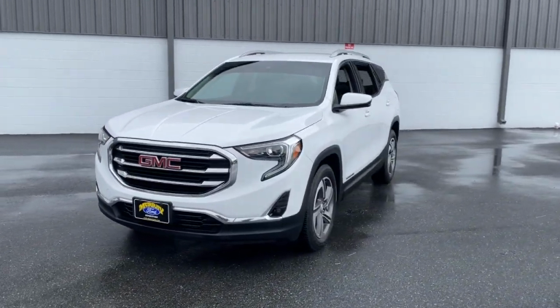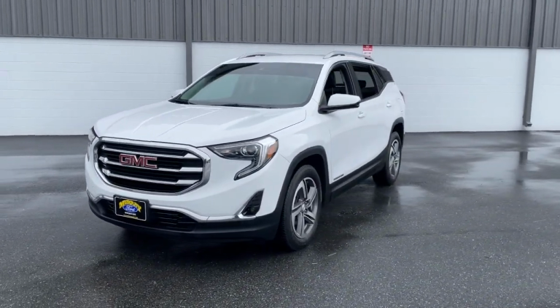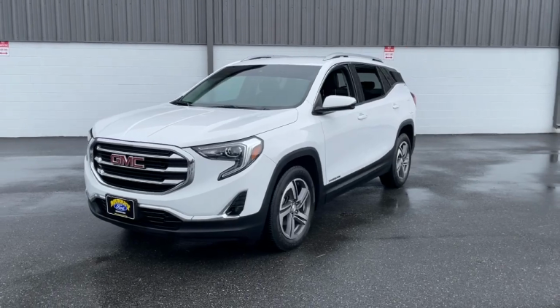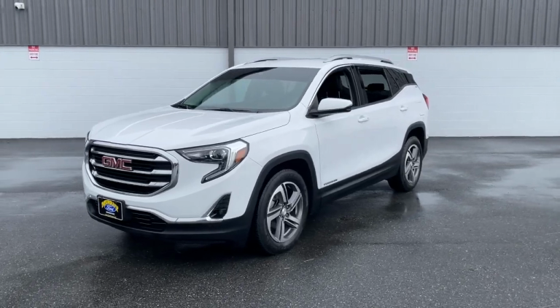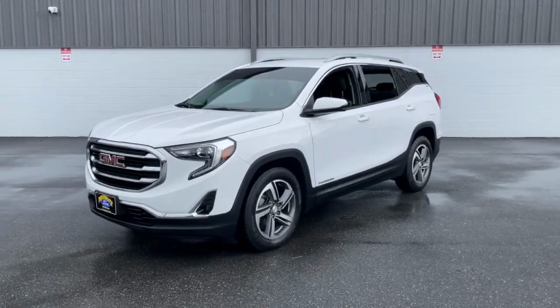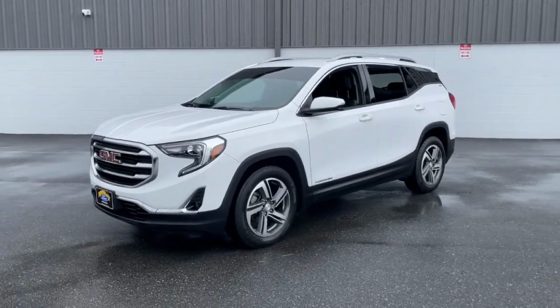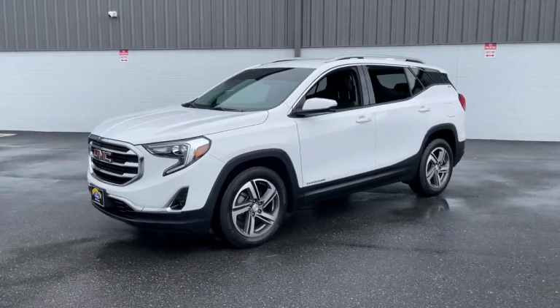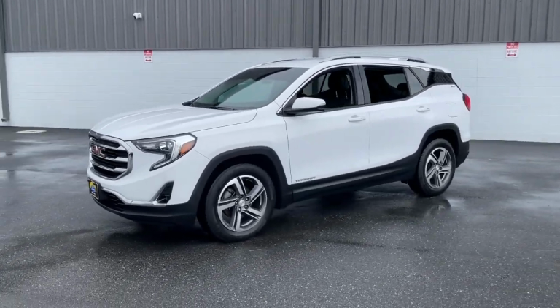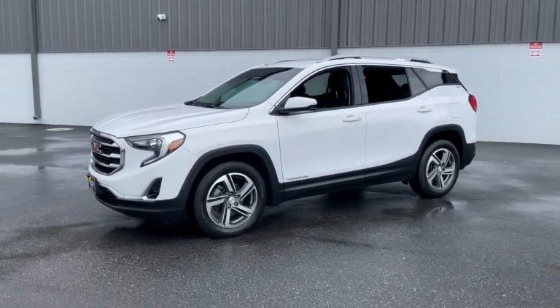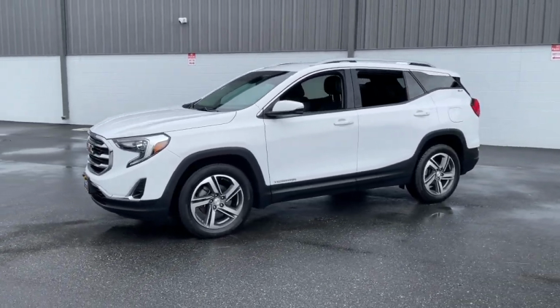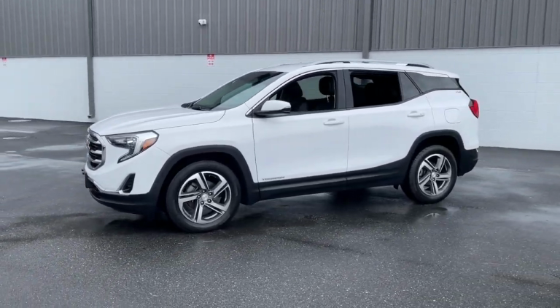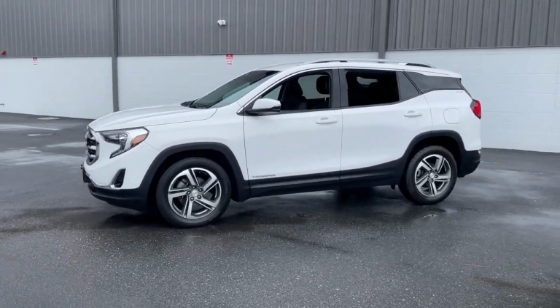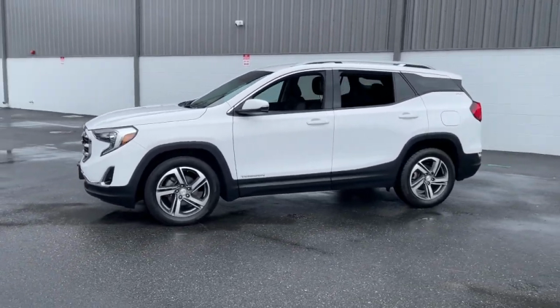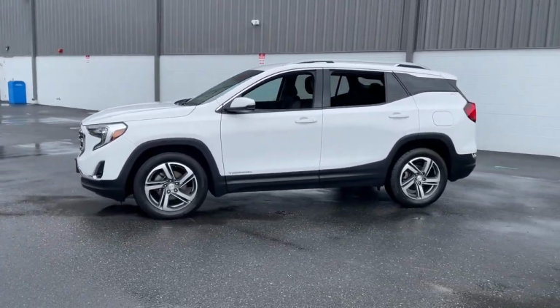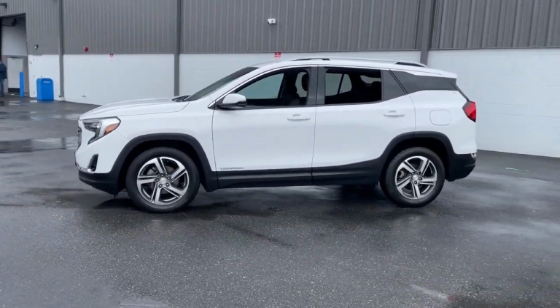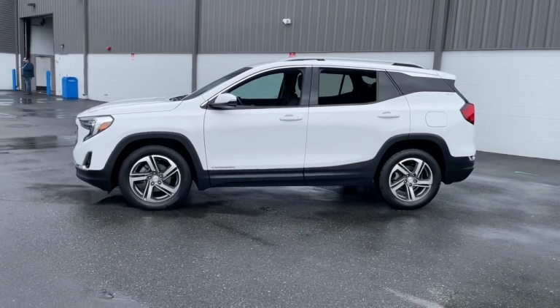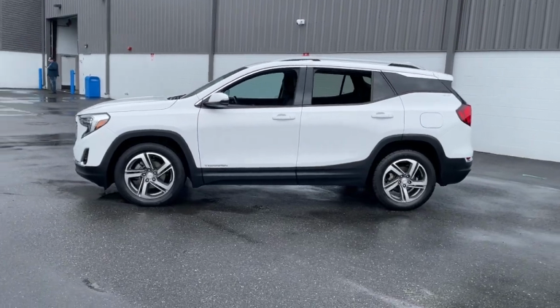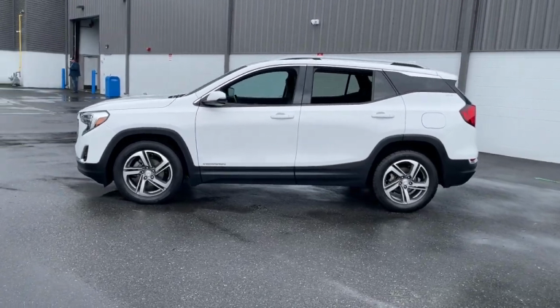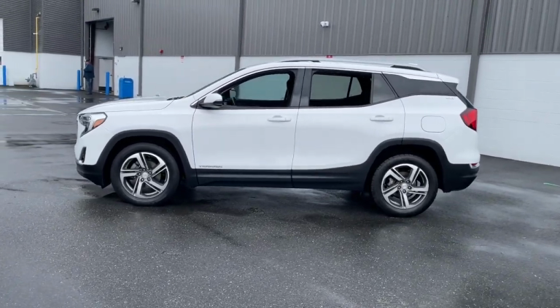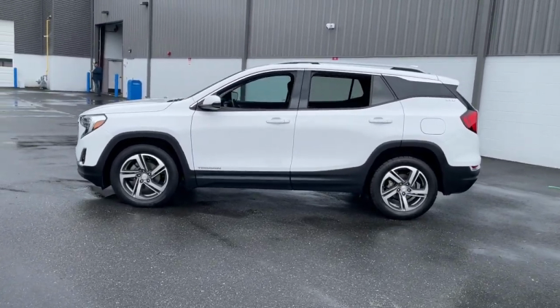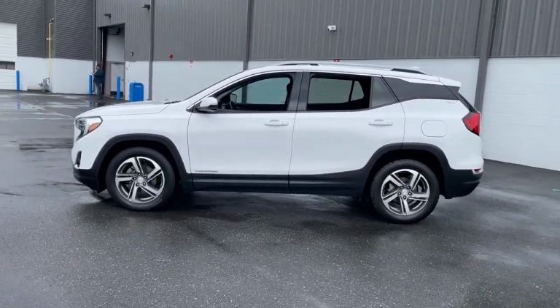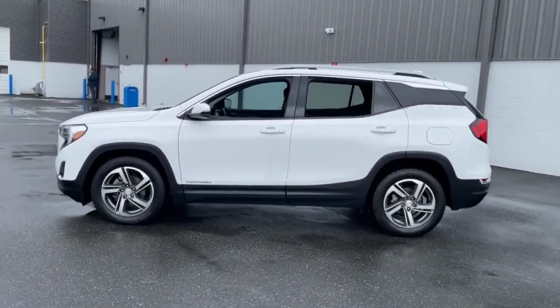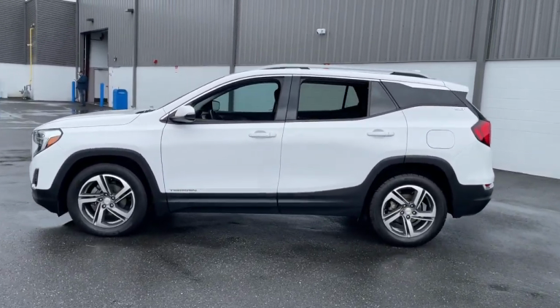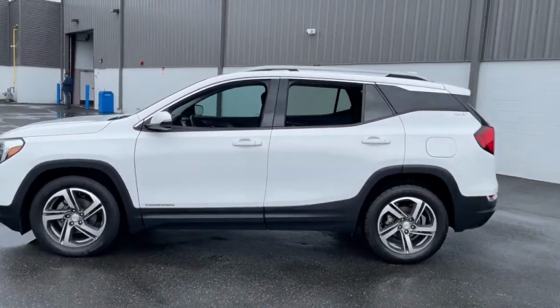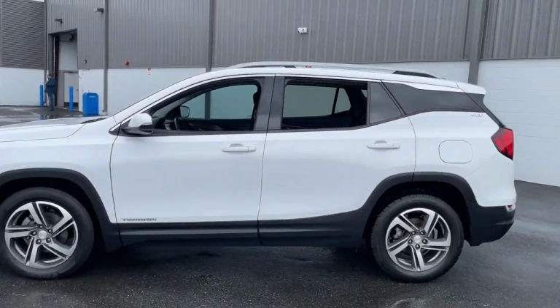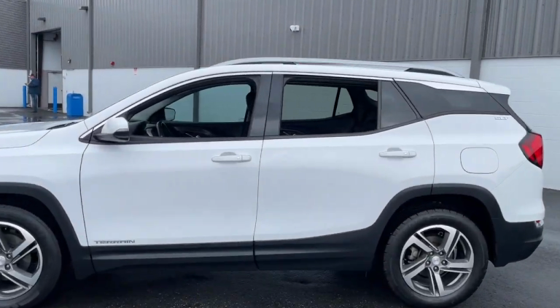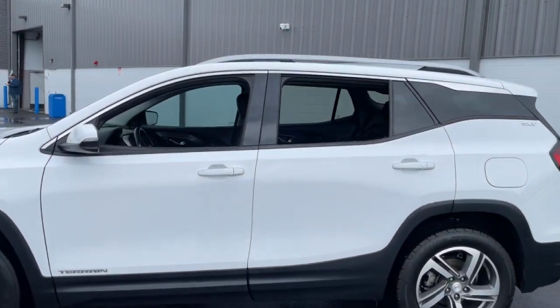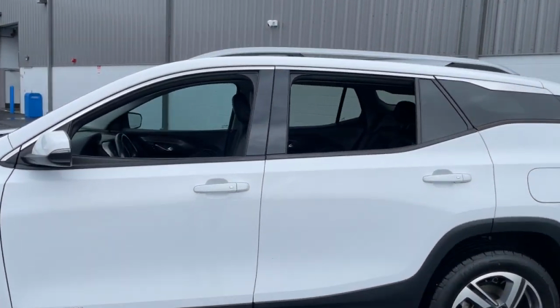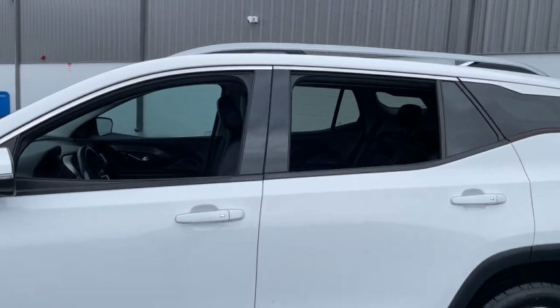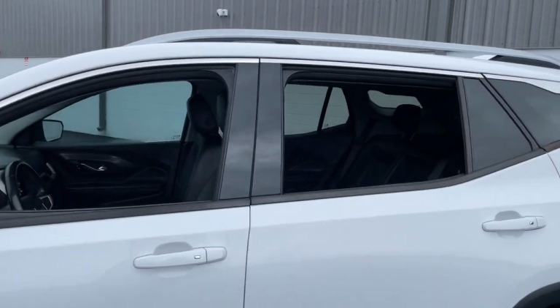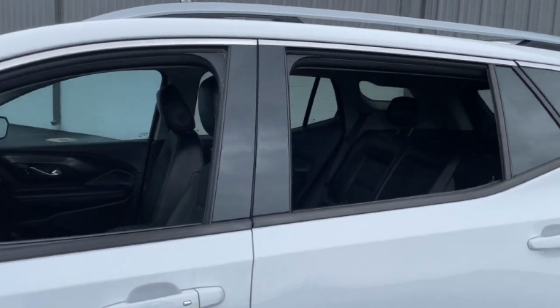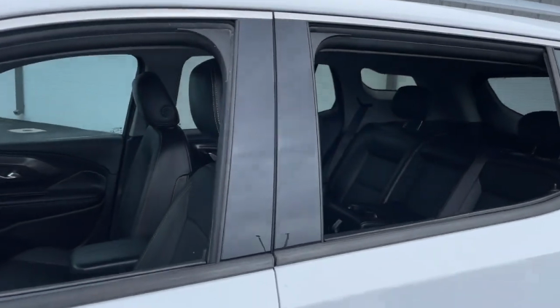This spacious Terrain offers a smooth, comfortable ride. Plenty of options for cargo, user-friendly infotainment, advanced safety tech, and bold good looks. The following are some of this vehicle's highlighted options.